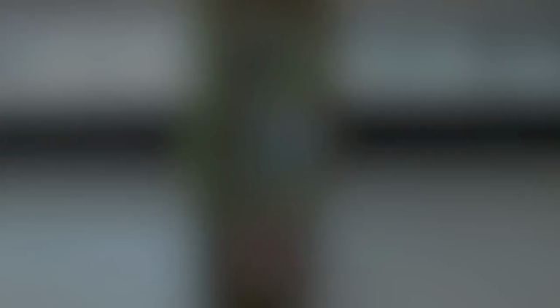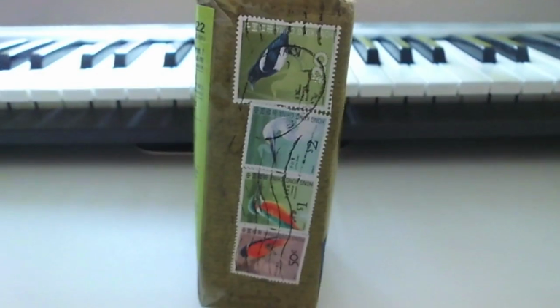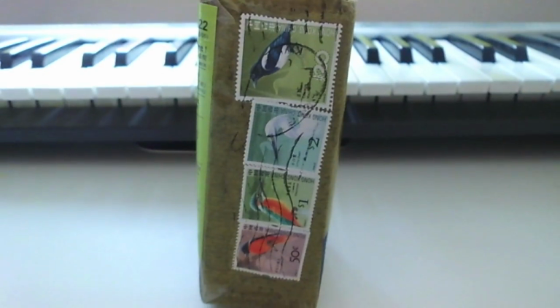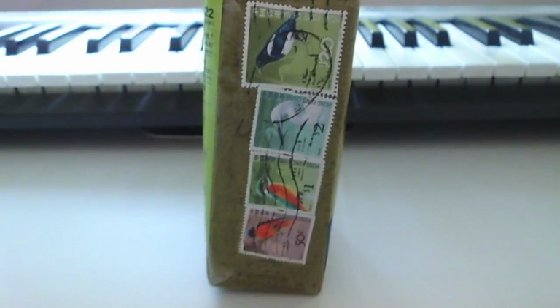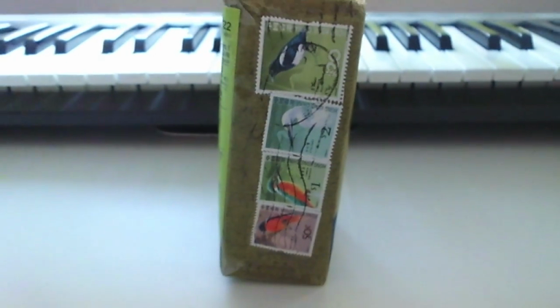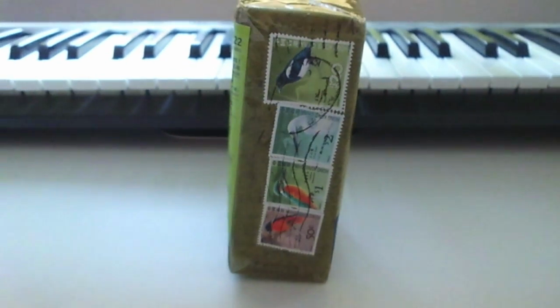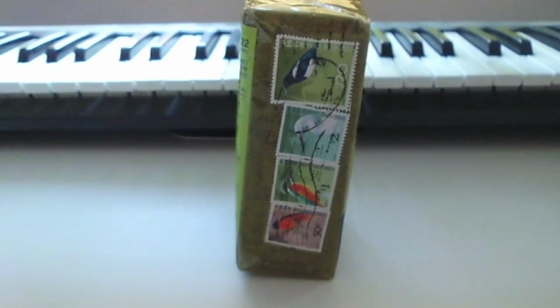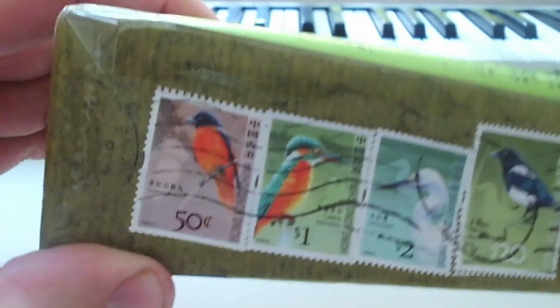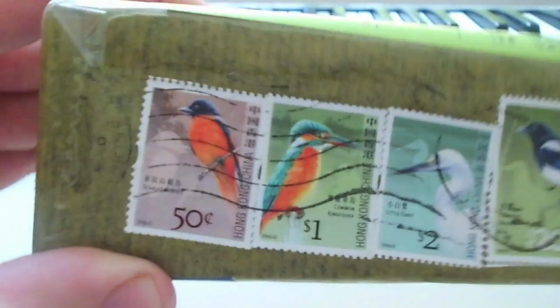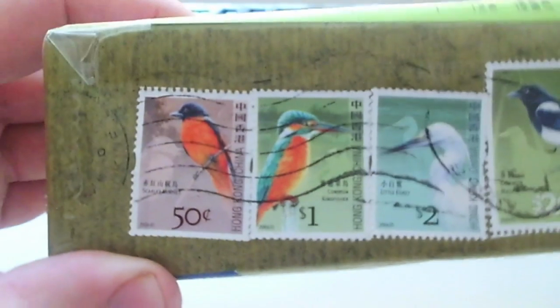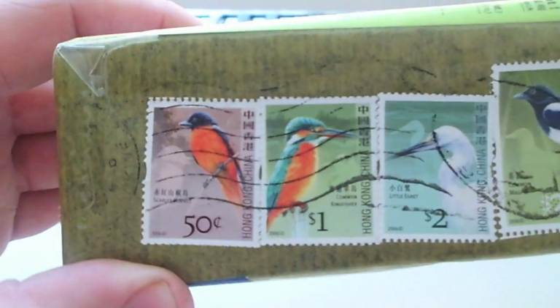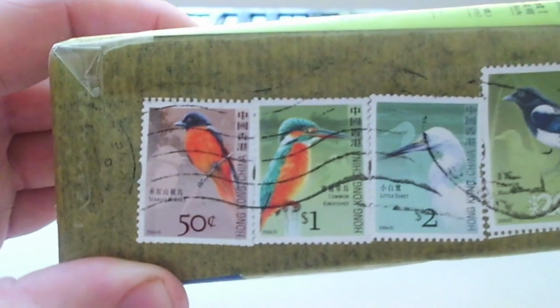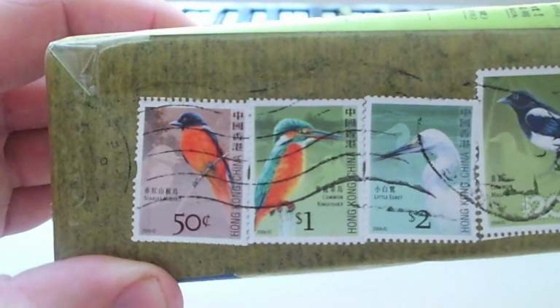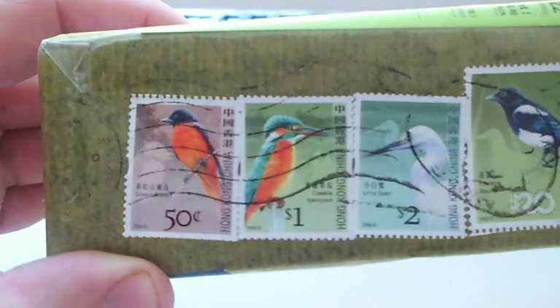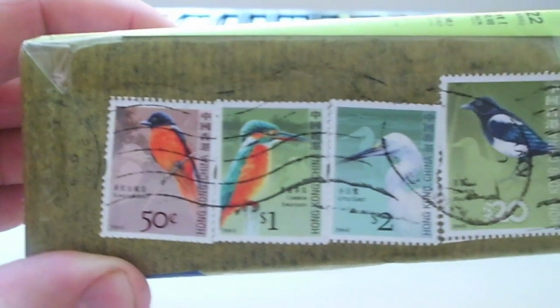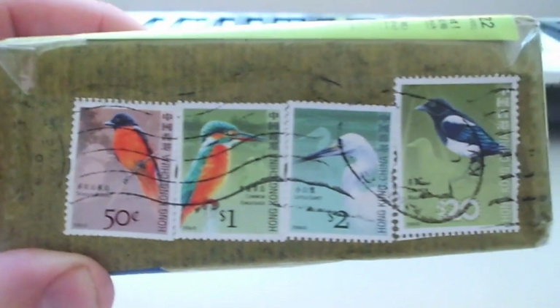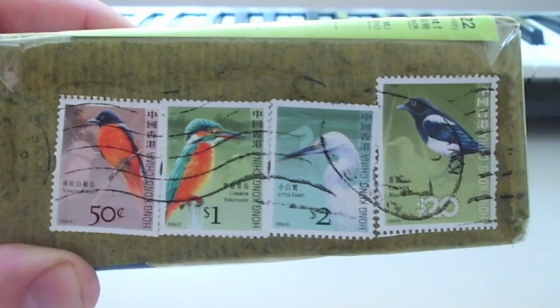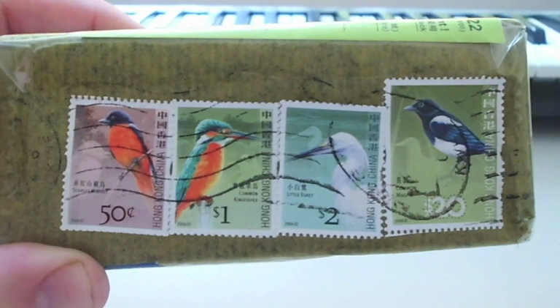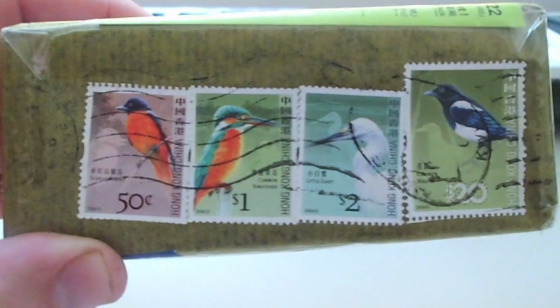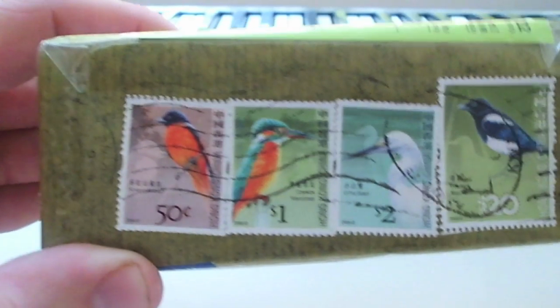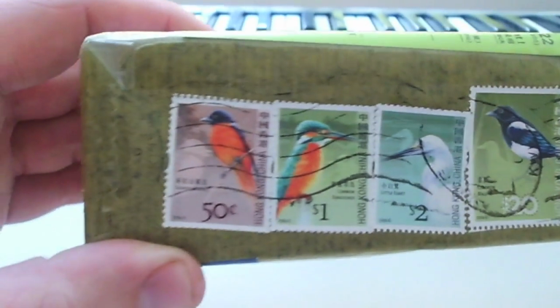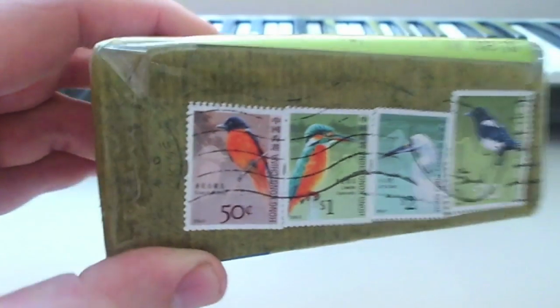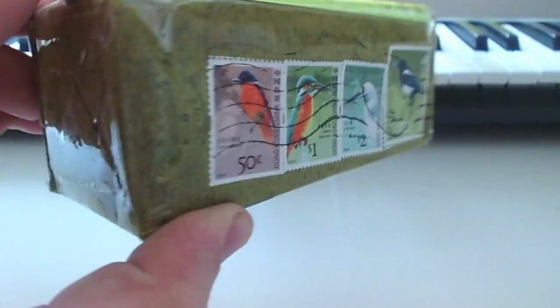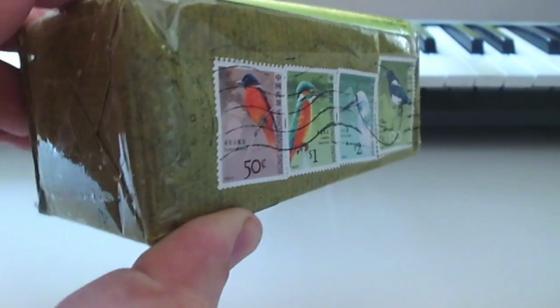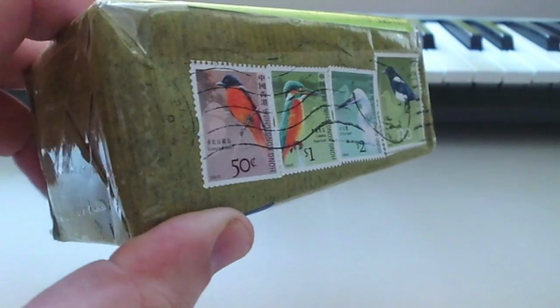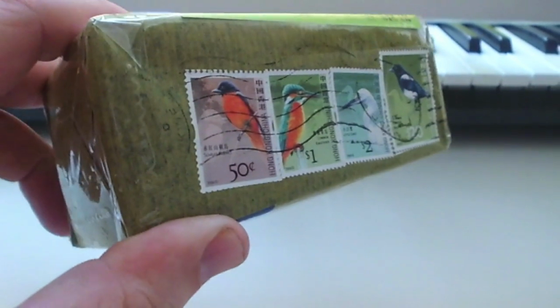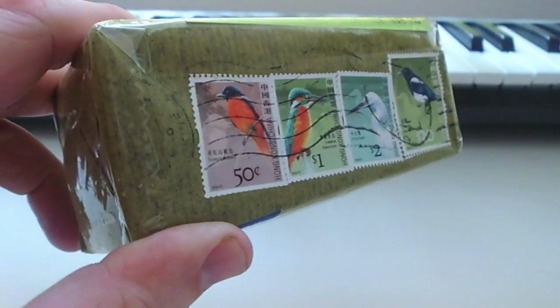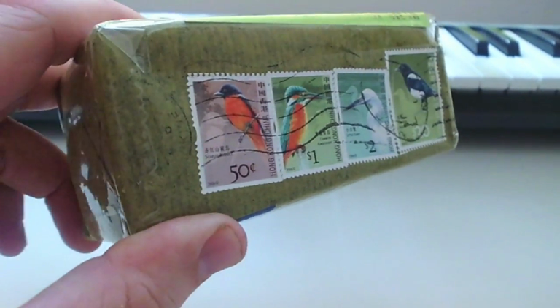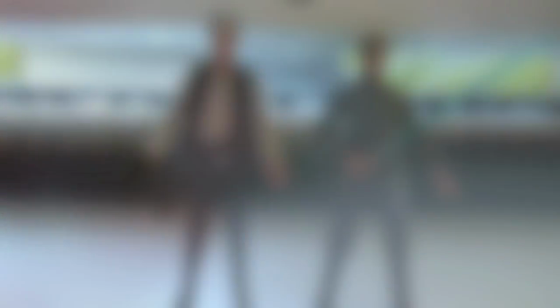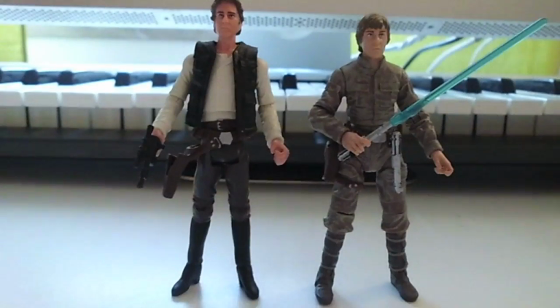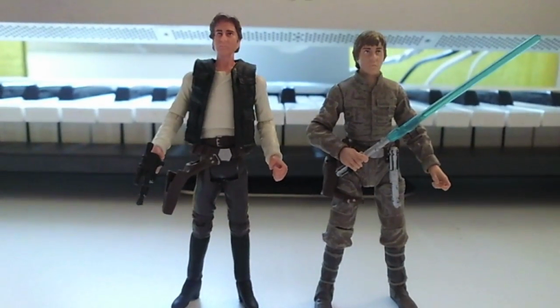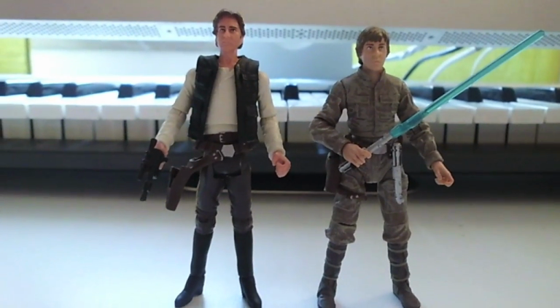A mysterious package from China with cool stamps. Let's see what's inside — here we go.